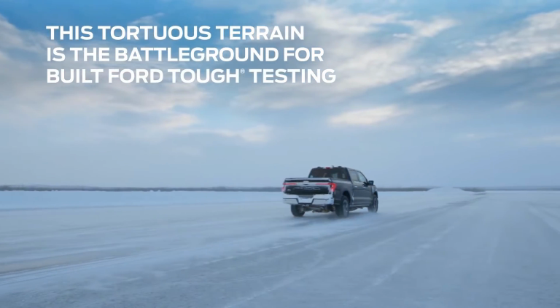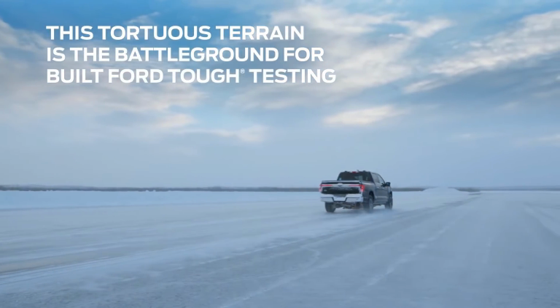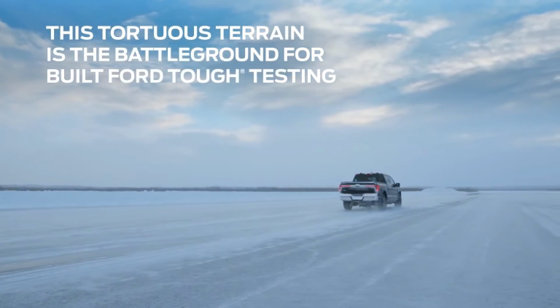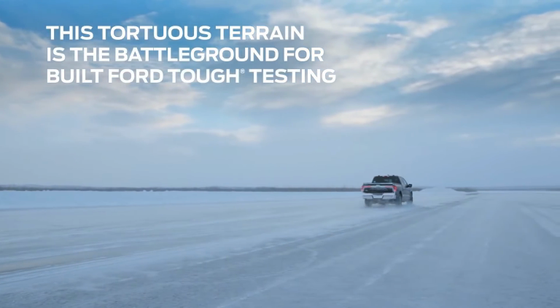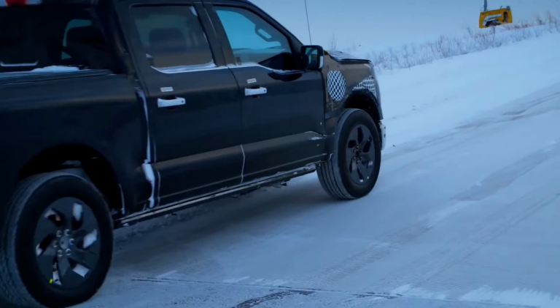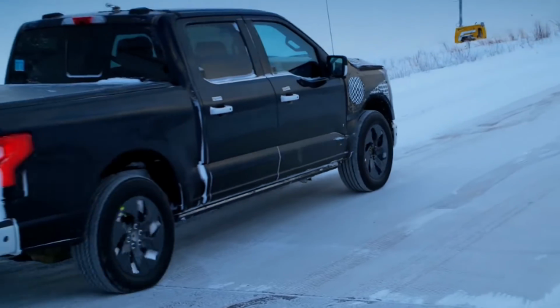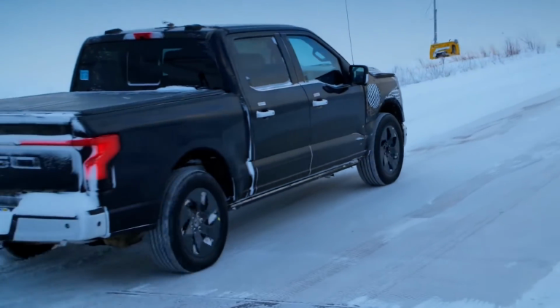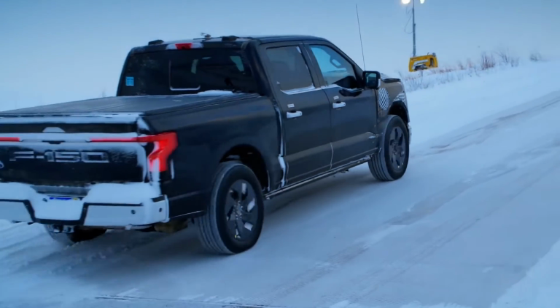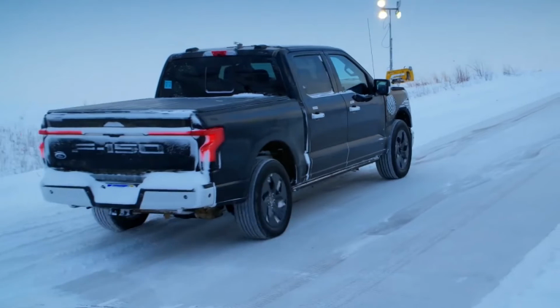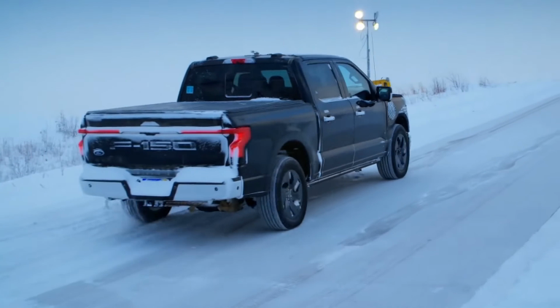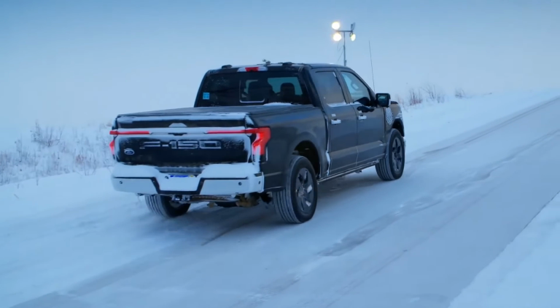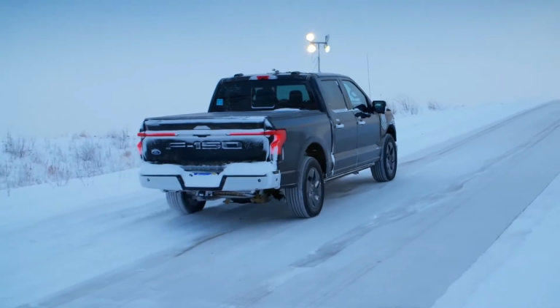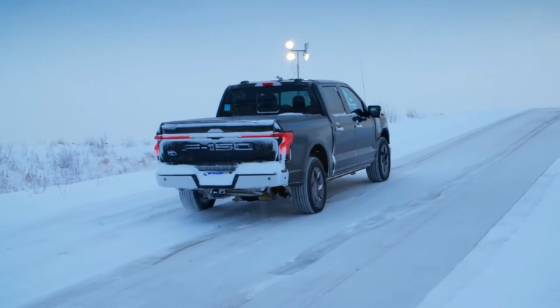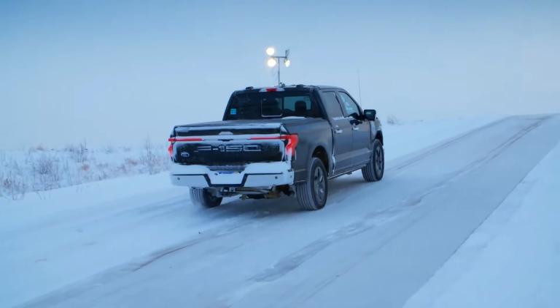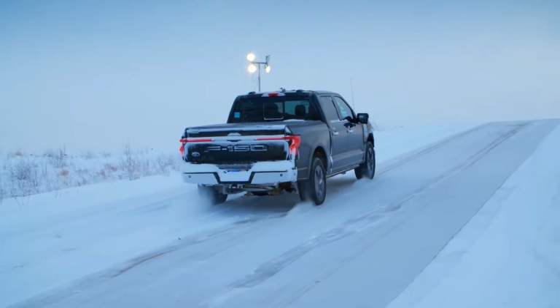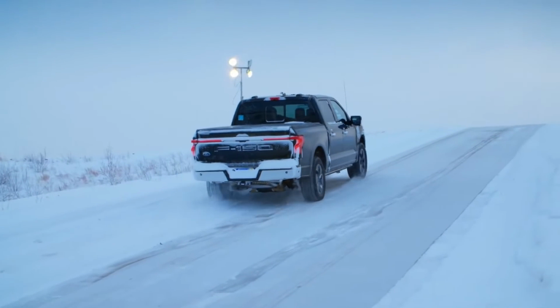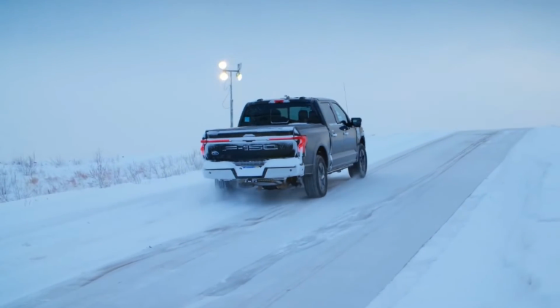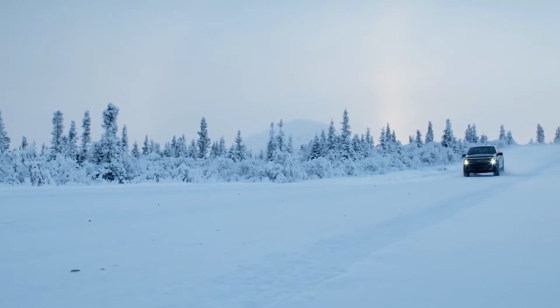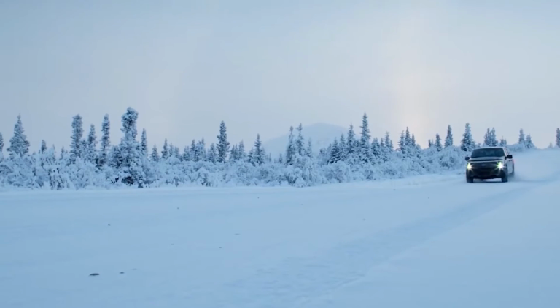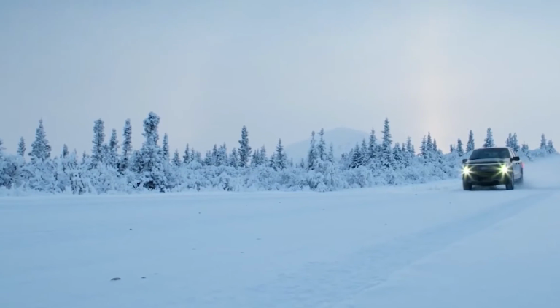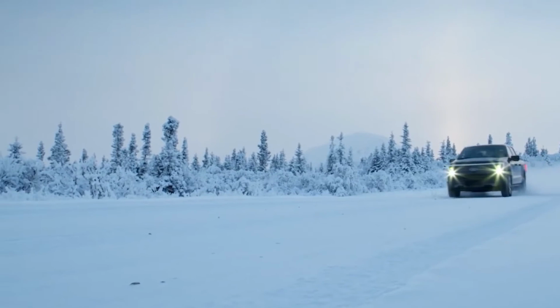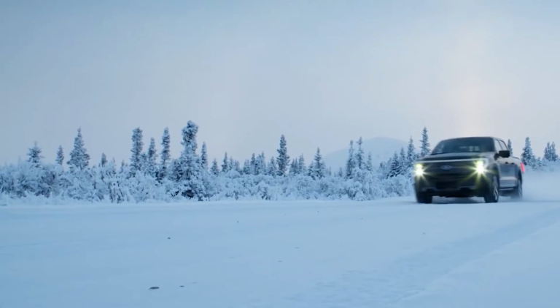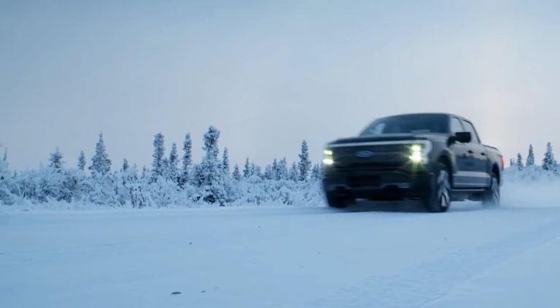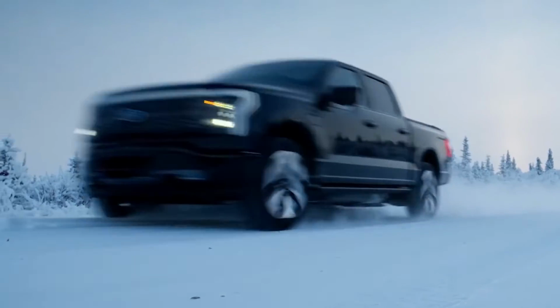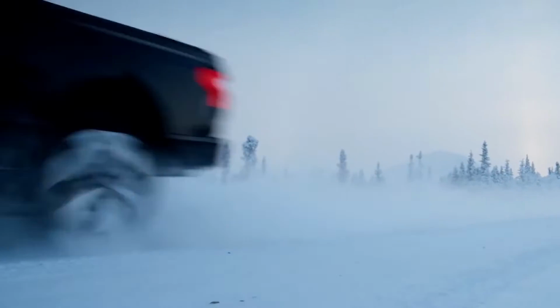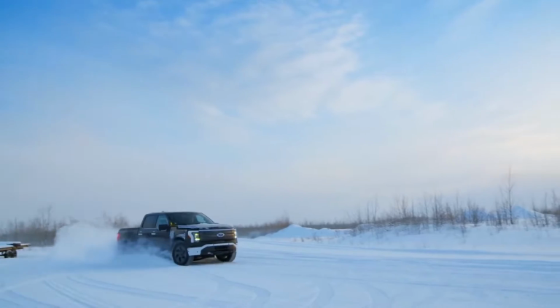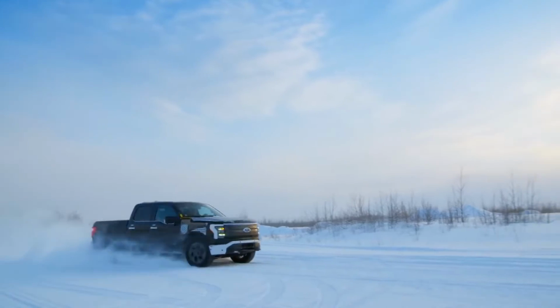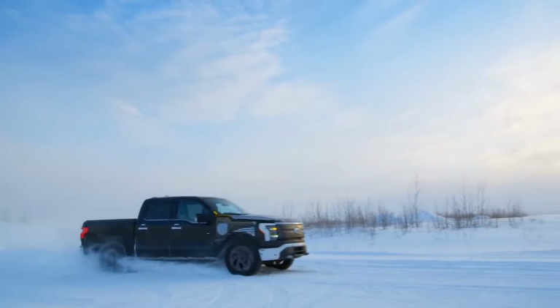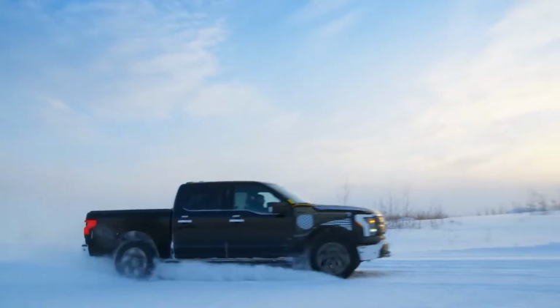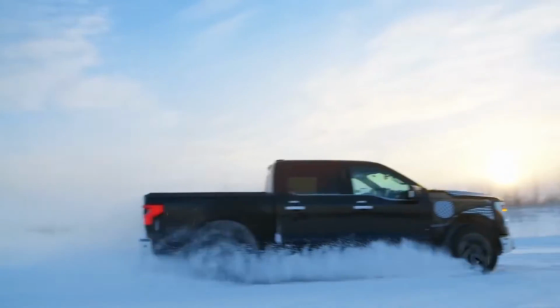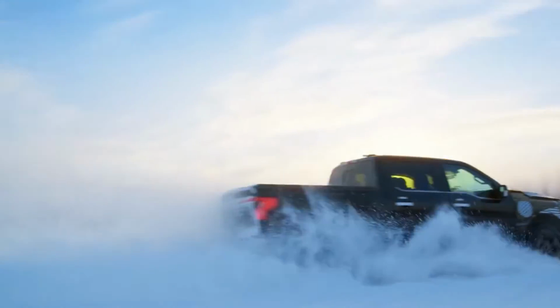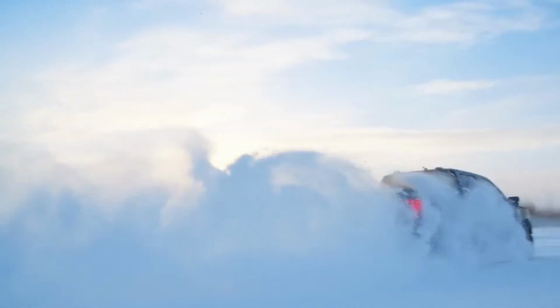On top of that, it's so cold you have really good ice surfaces. Alaska grants us a really unique opportunity to dial in that brutally cold testing and then really work on that light, dry snow.